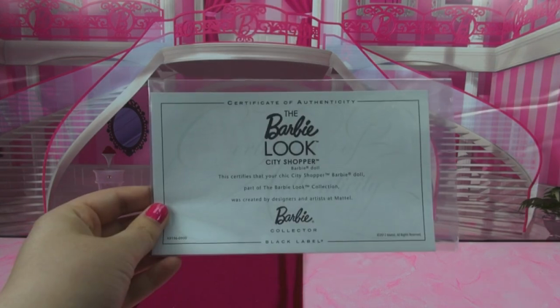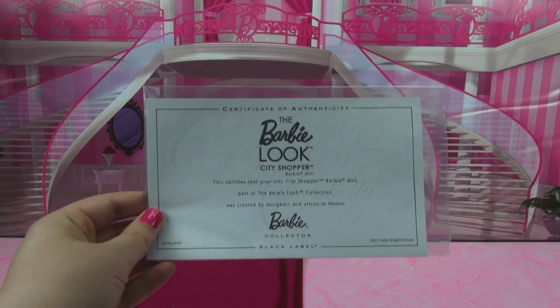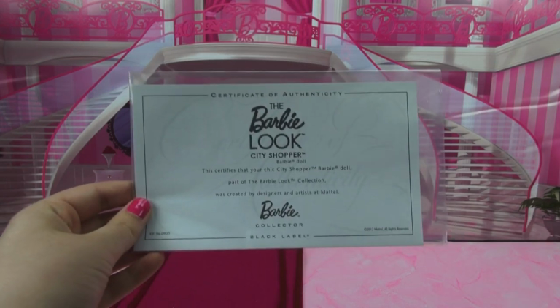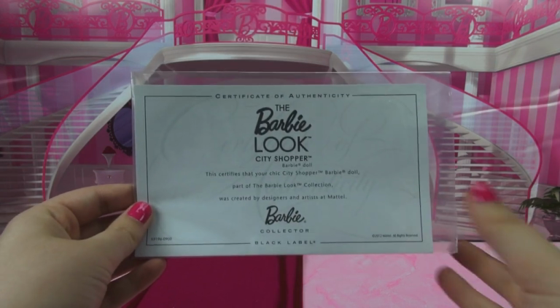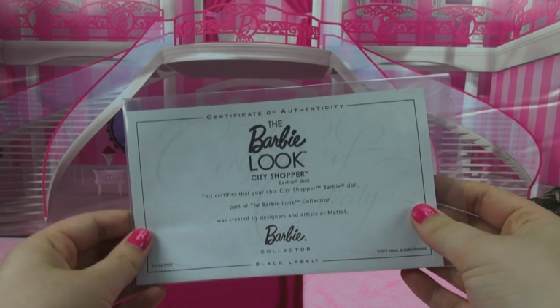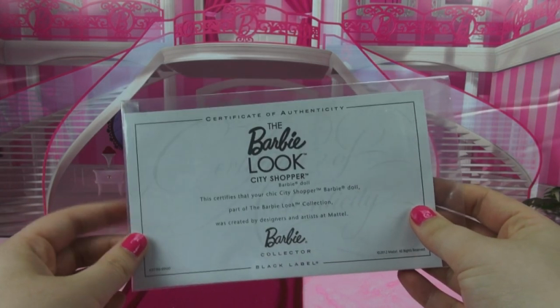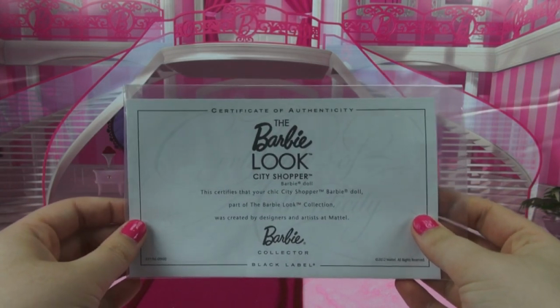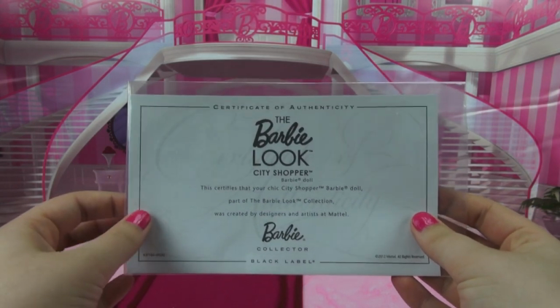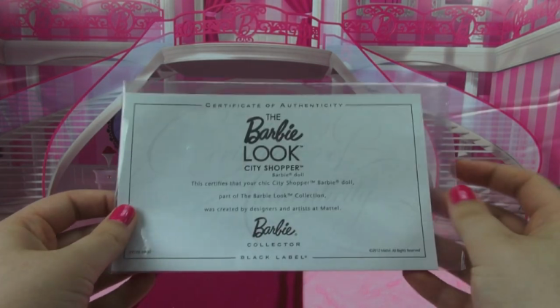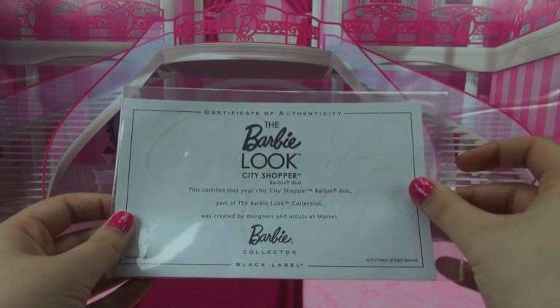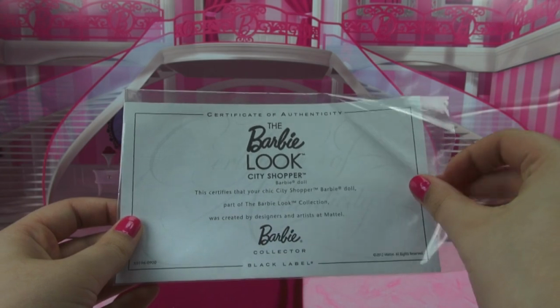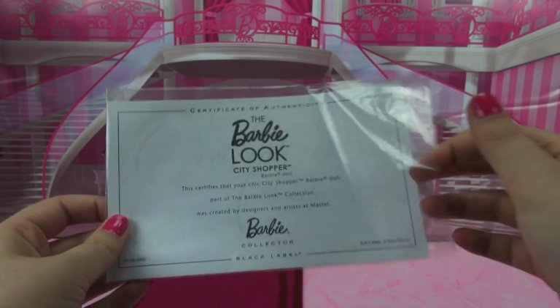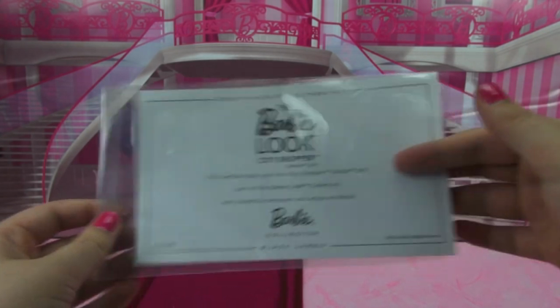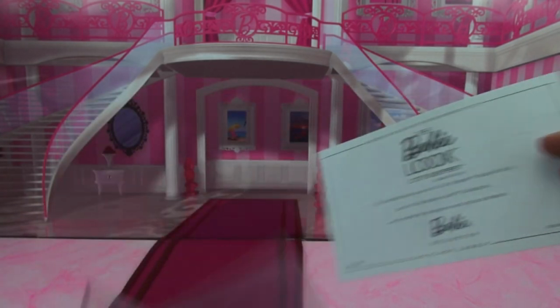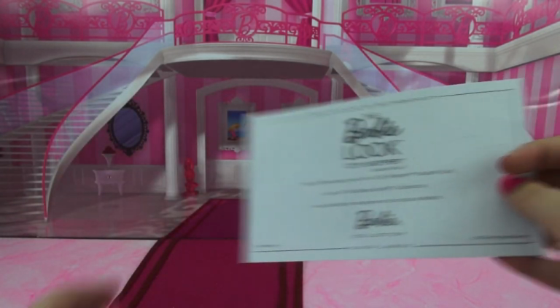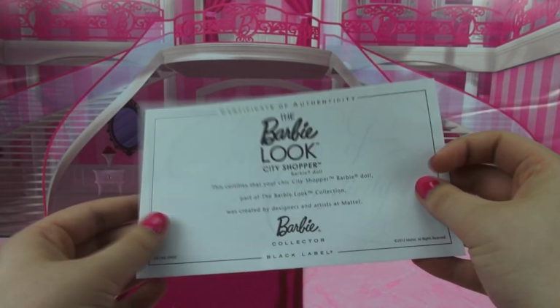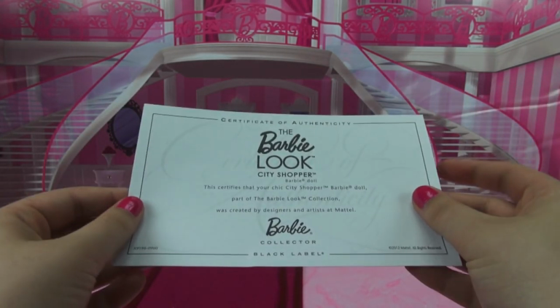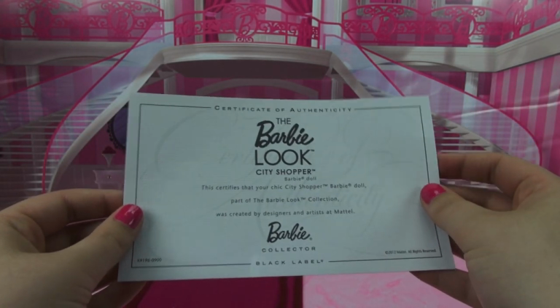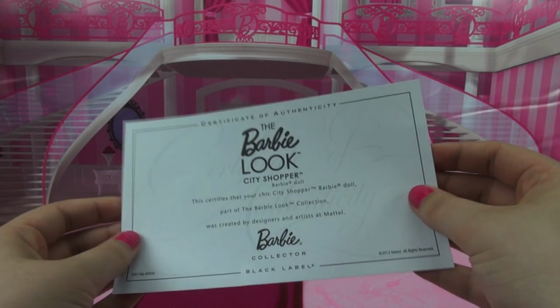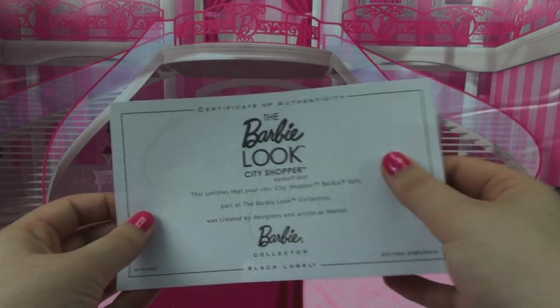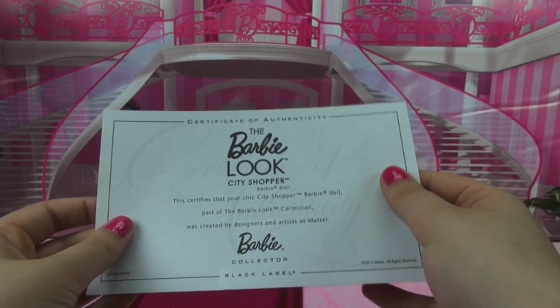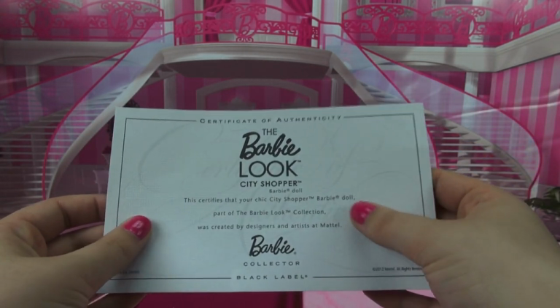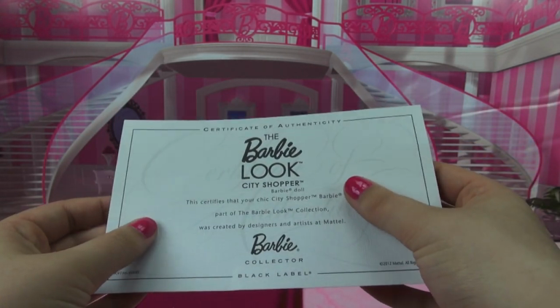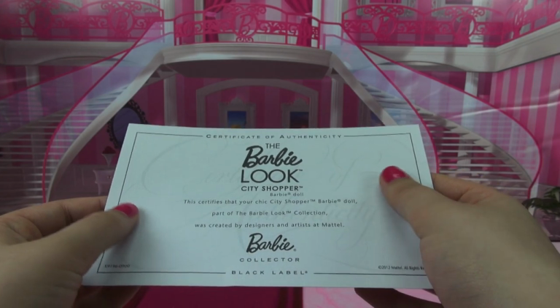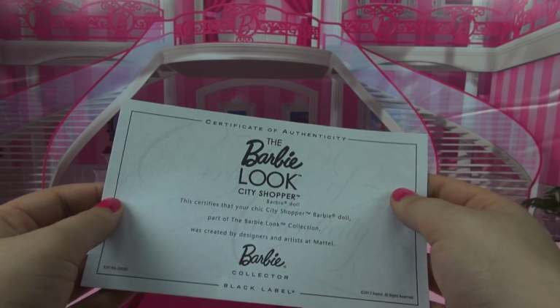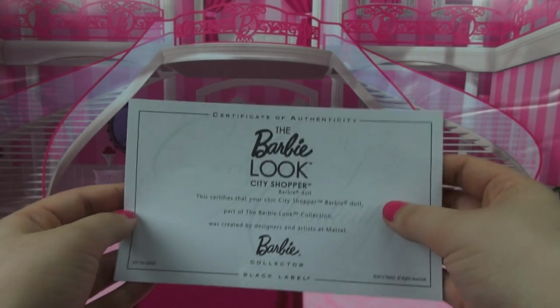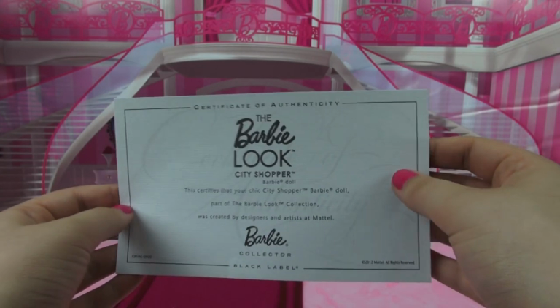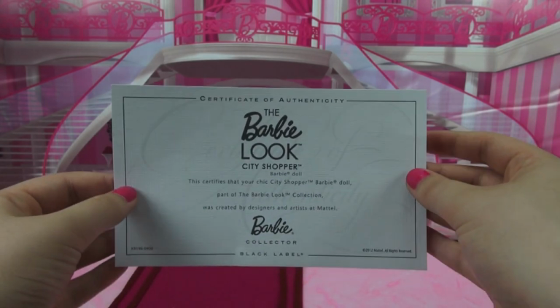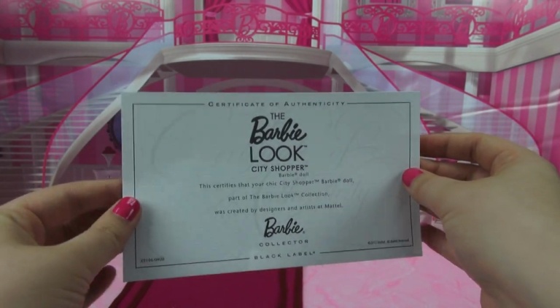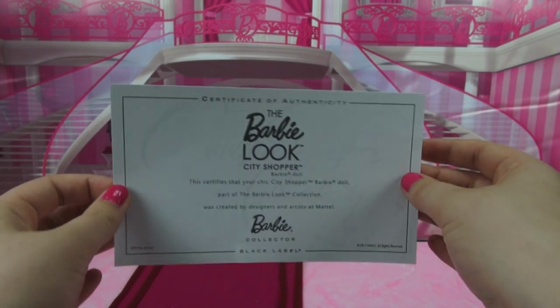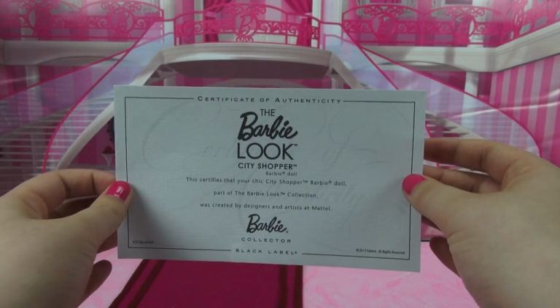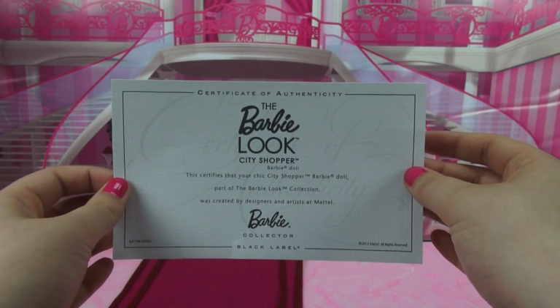She also comes with her certificate of authenticity. I have mine in the little dust jacket but this is what it looks like. It's on this really beautiful woven paper and it just looks super duper official.